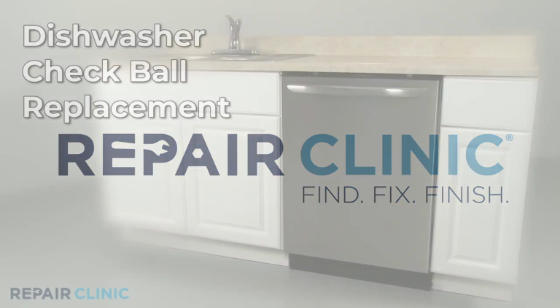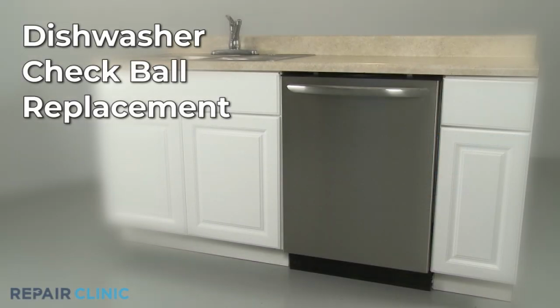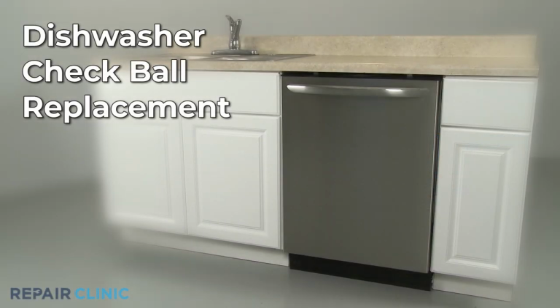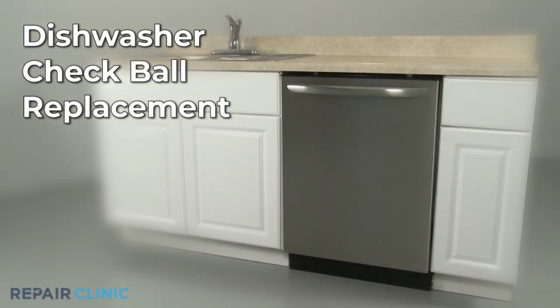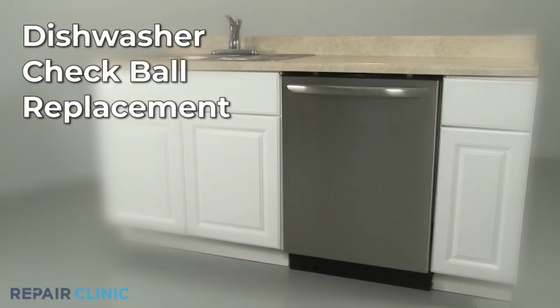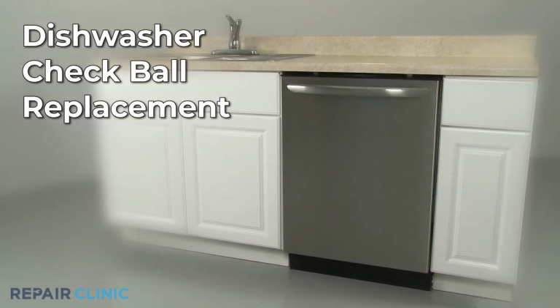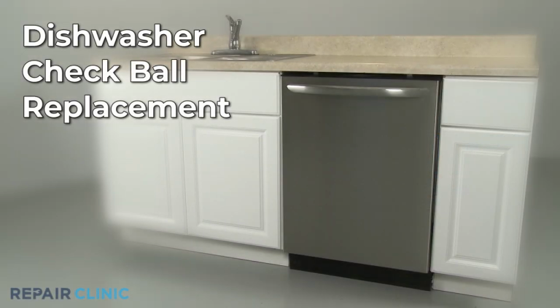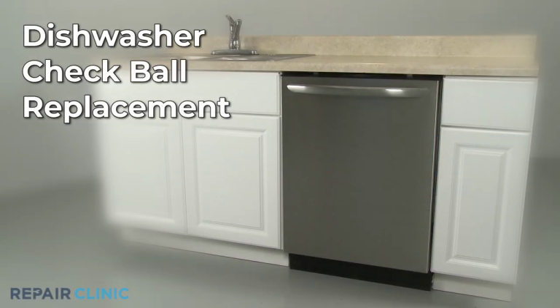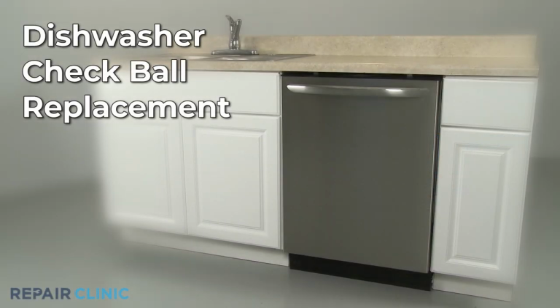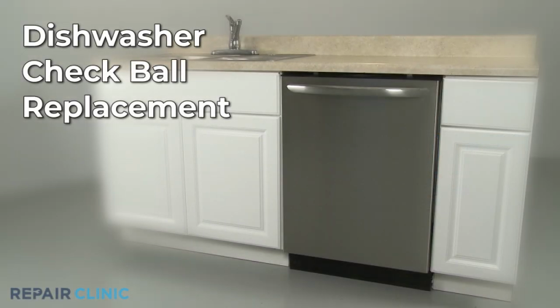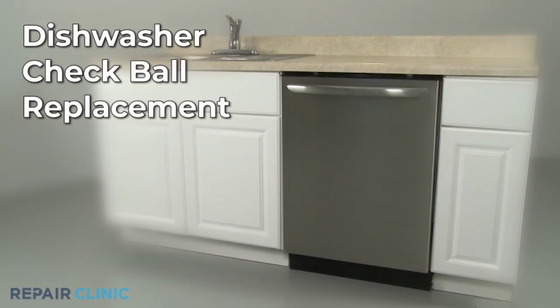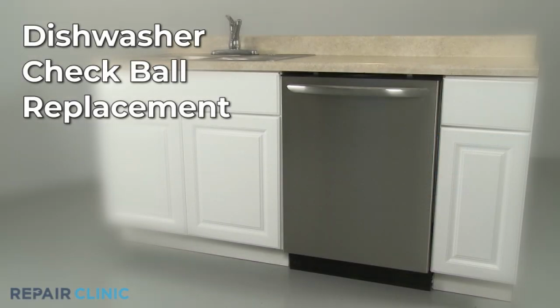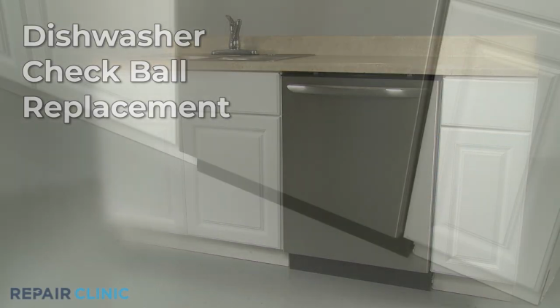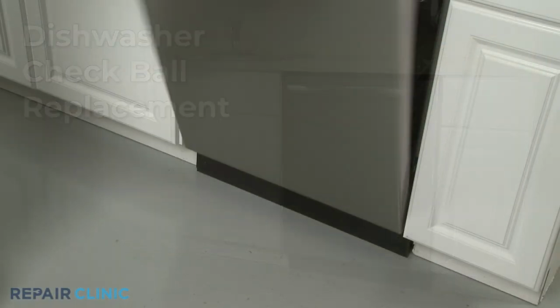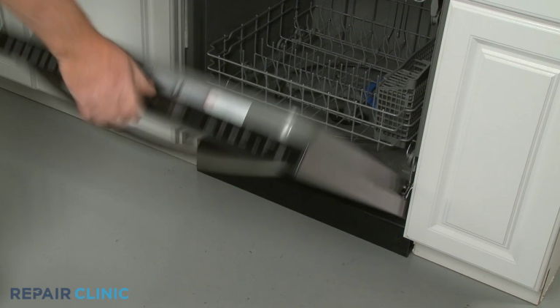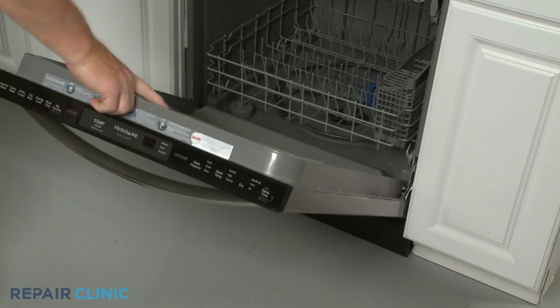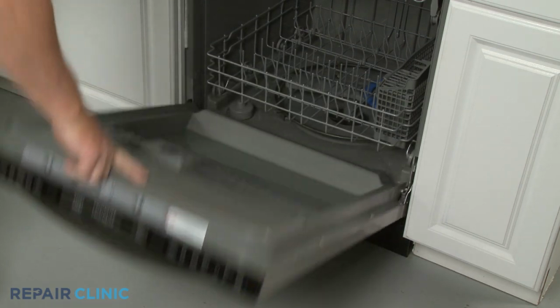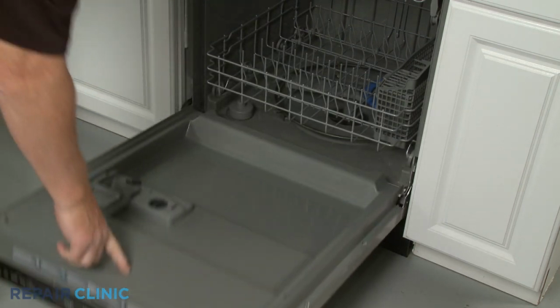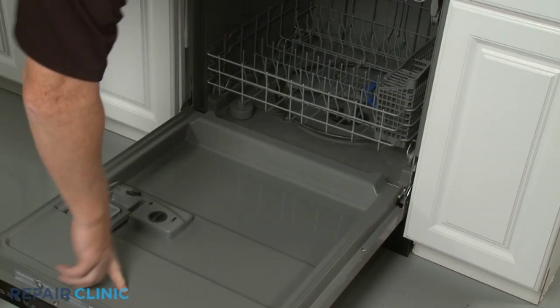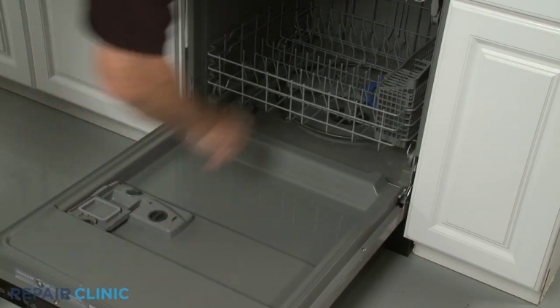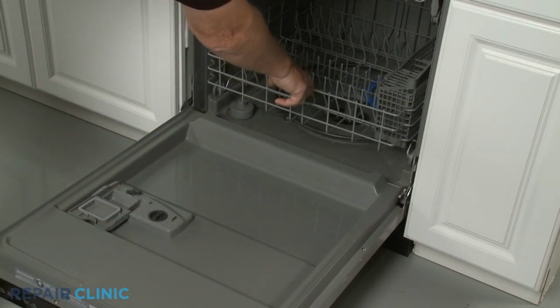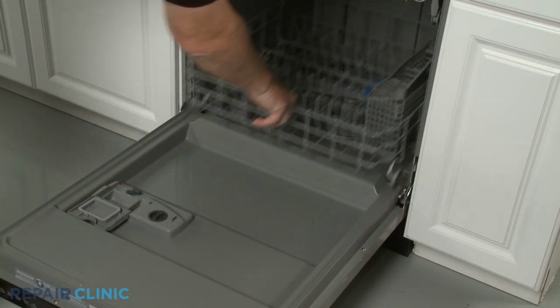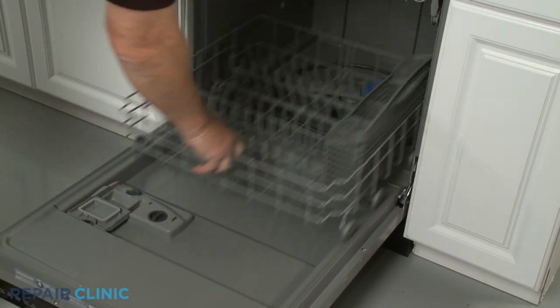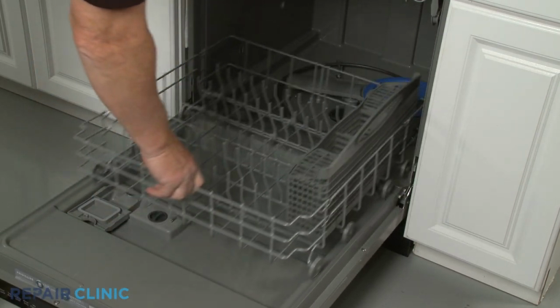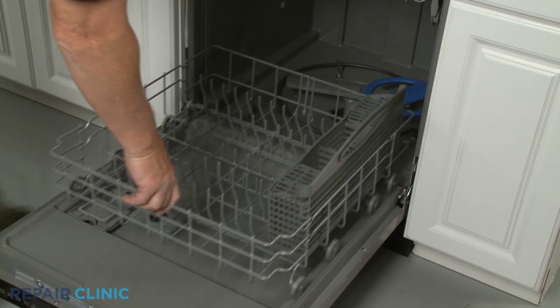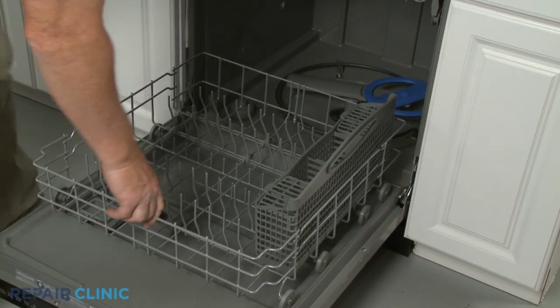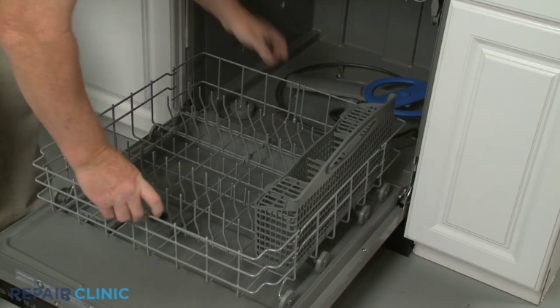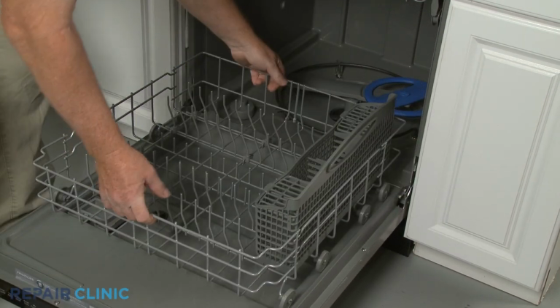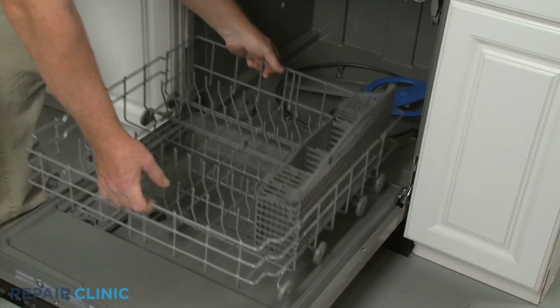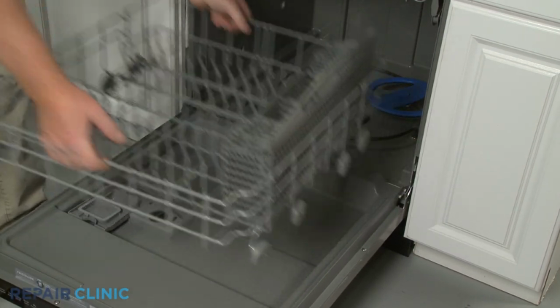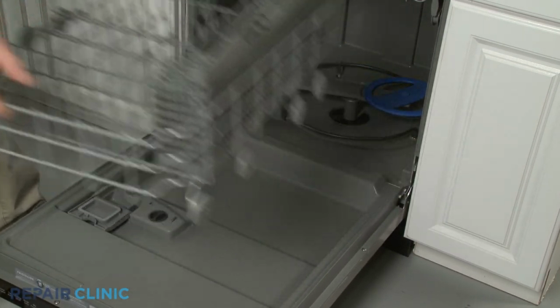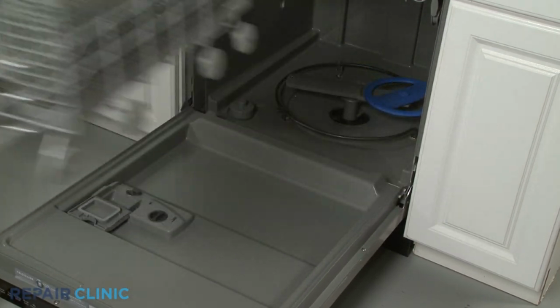To replace the check ball in your dishwasher, fully remove the lower rack and pull the washarm assembly straight up to remove.